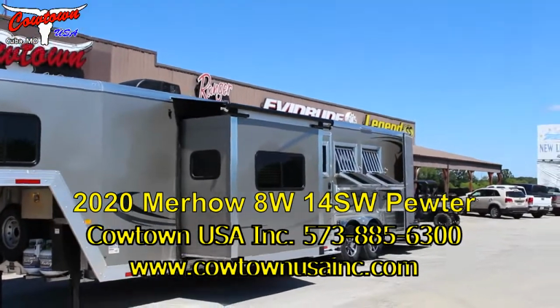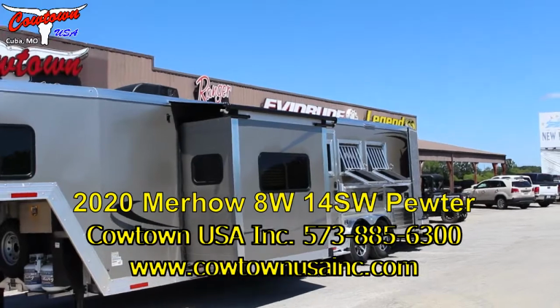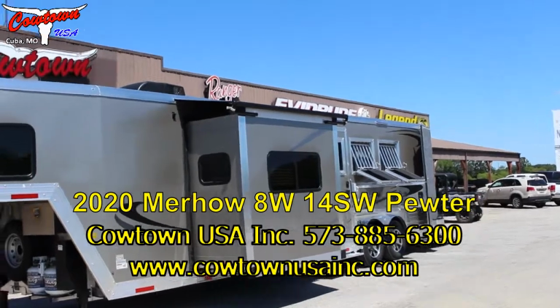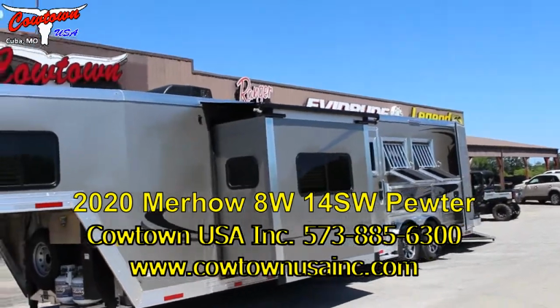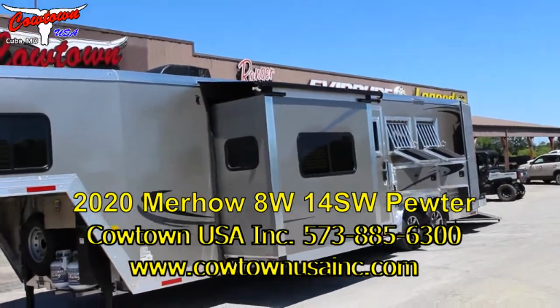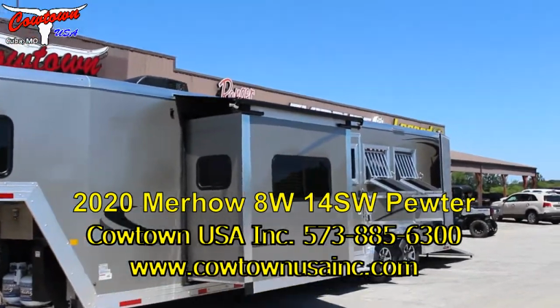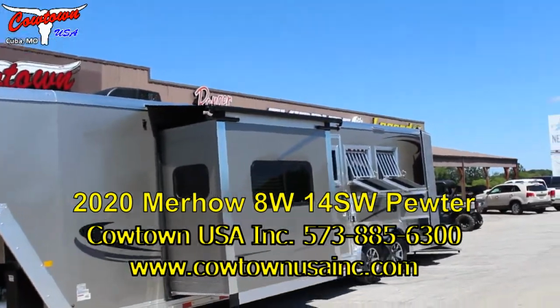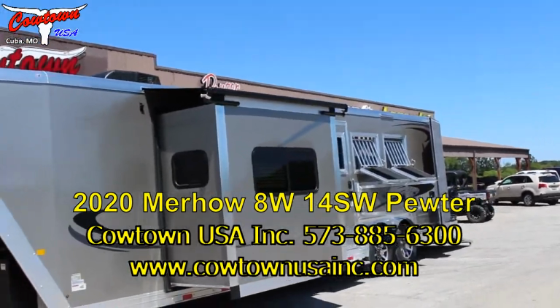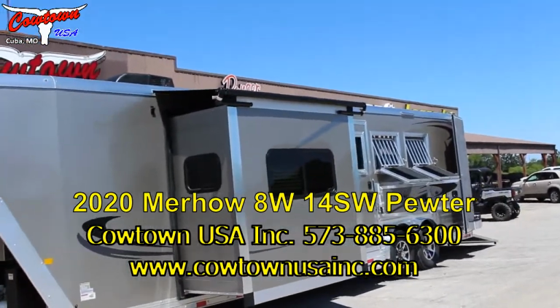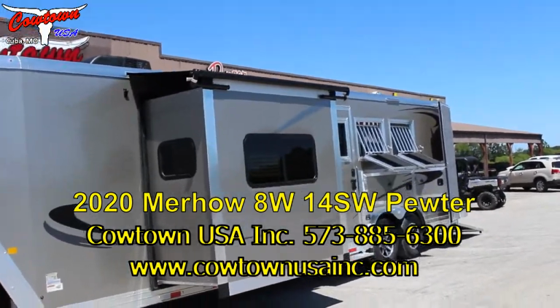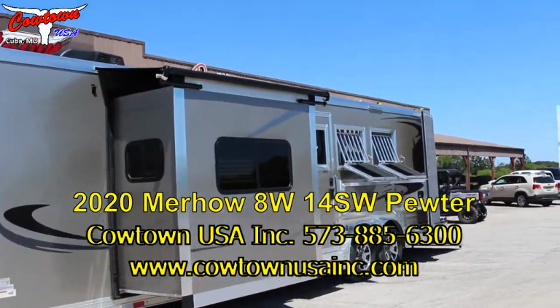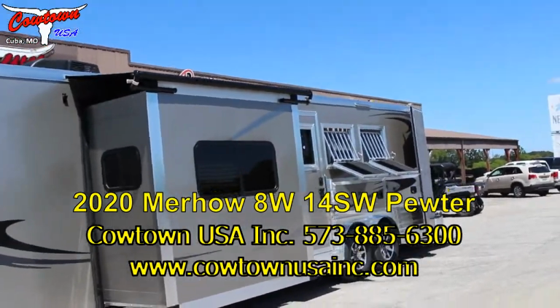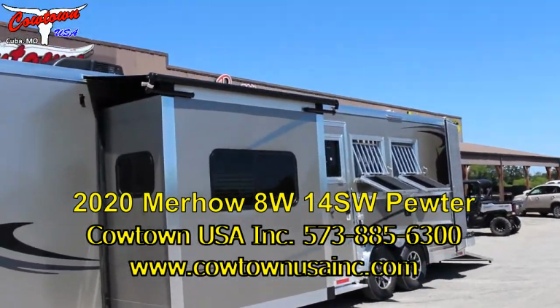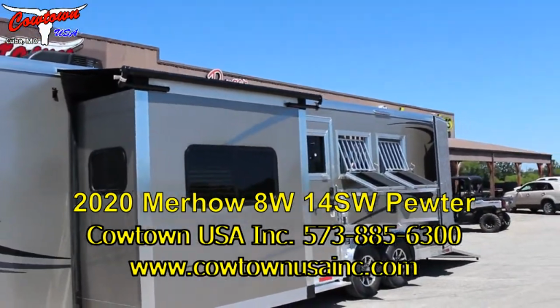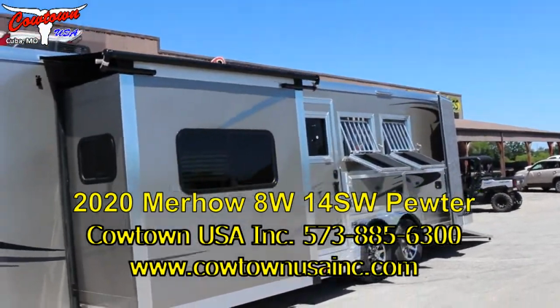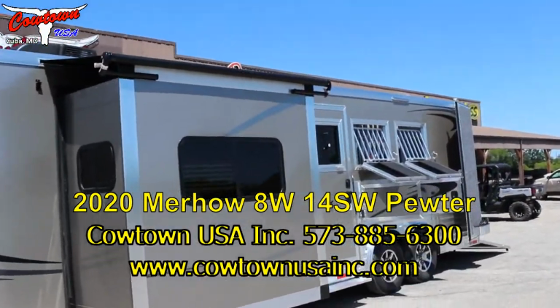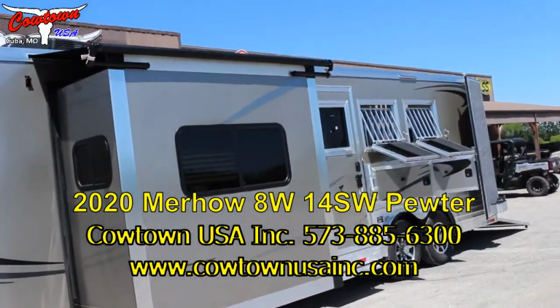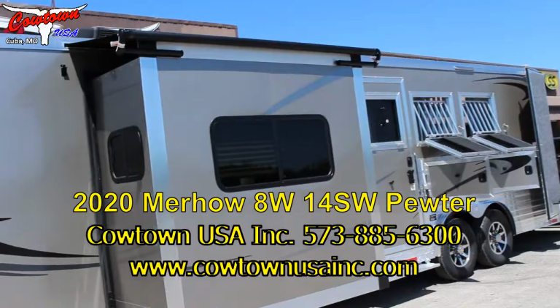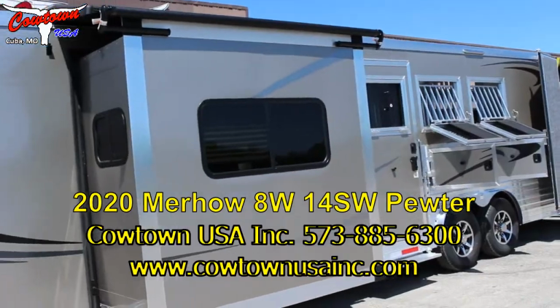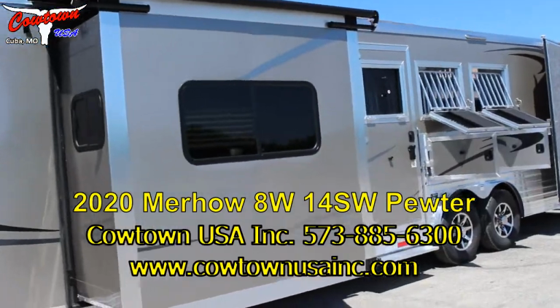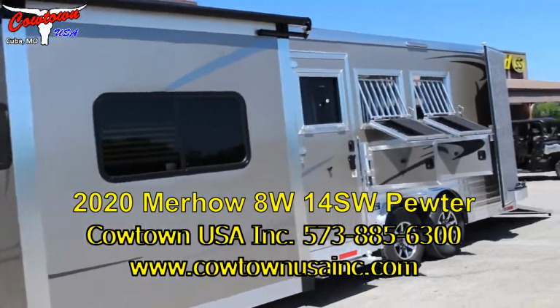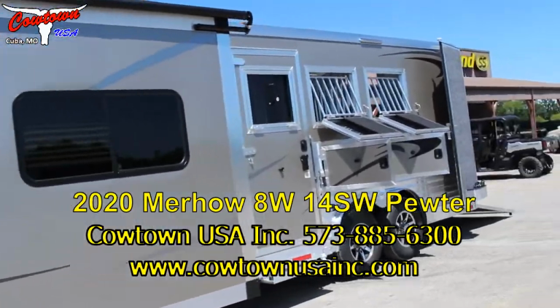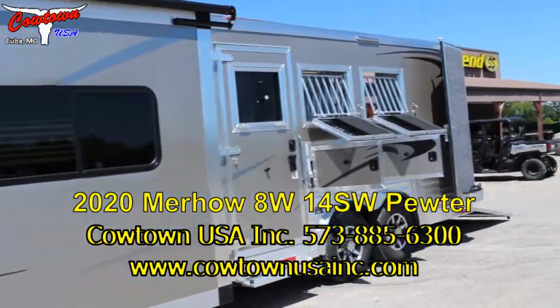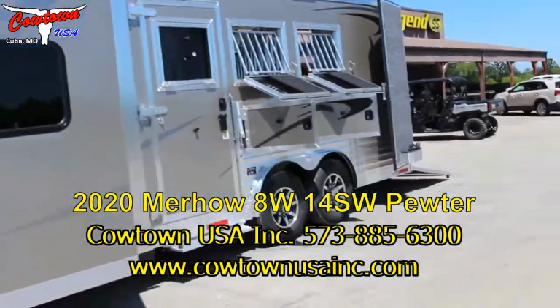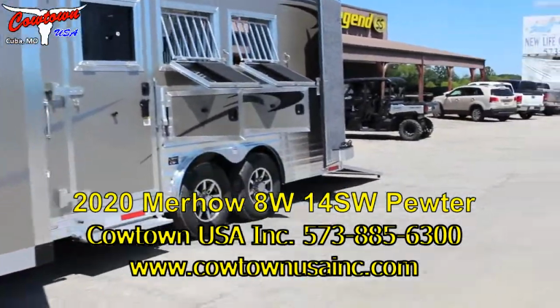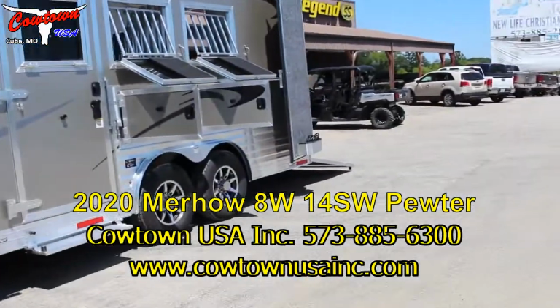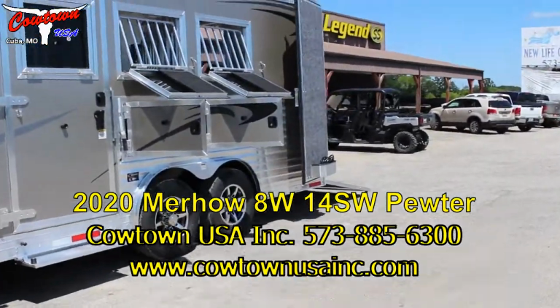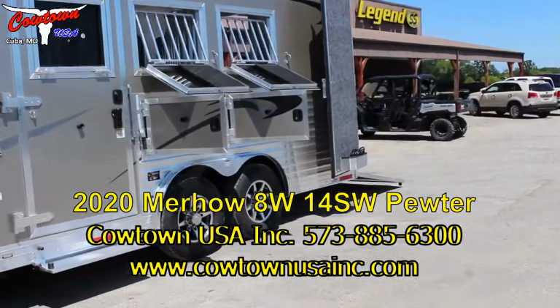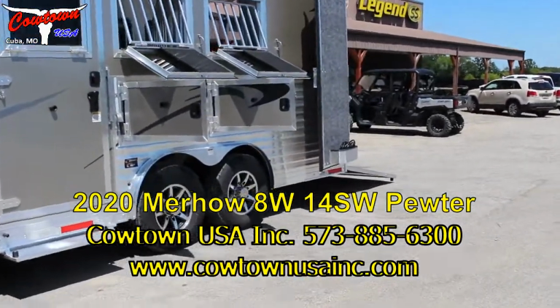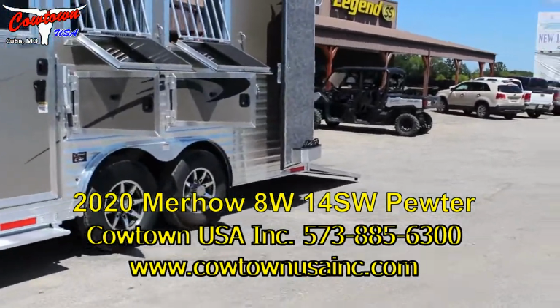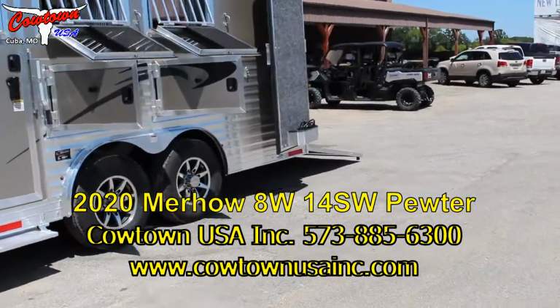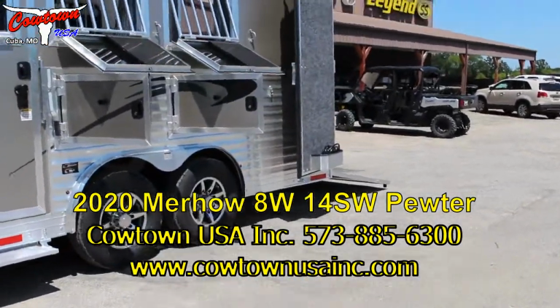We'll figure out the short wall — I'm not sure what it is, I think it's probably about a 12. Got your slide, which is obvious. Aluminum wheels, nitrous filled tires.